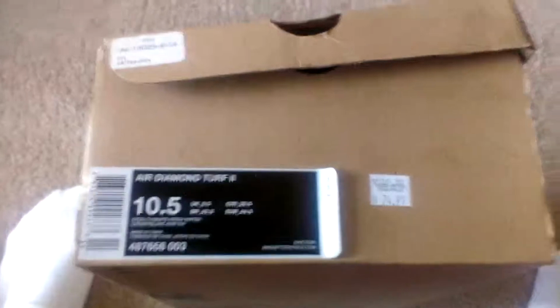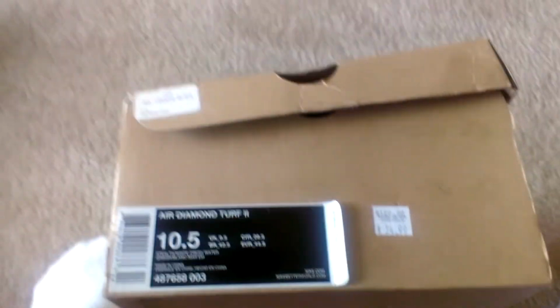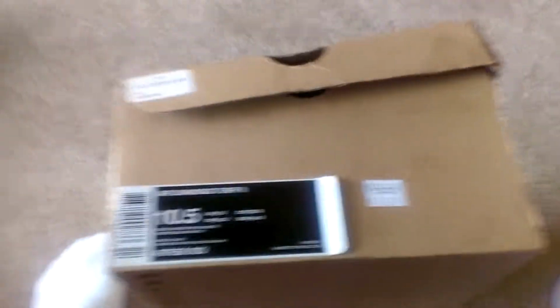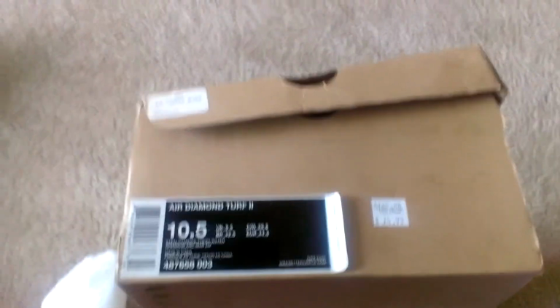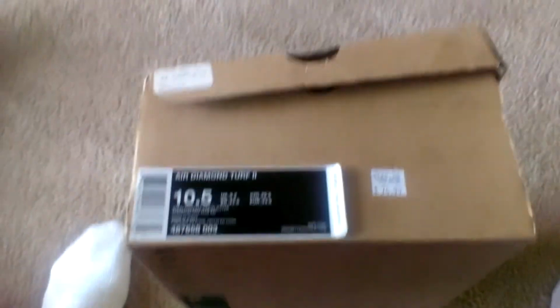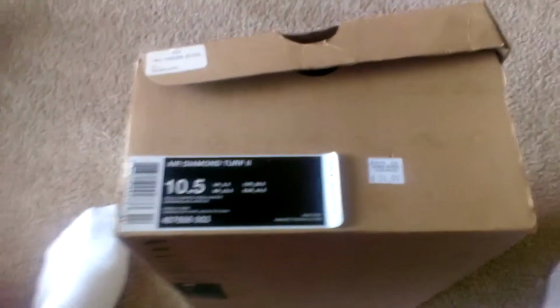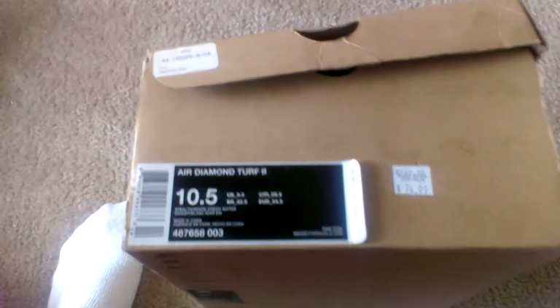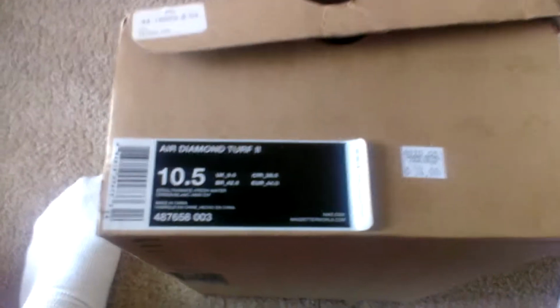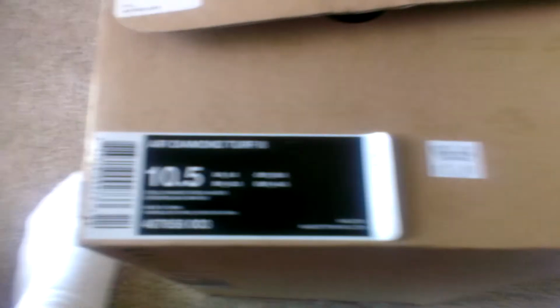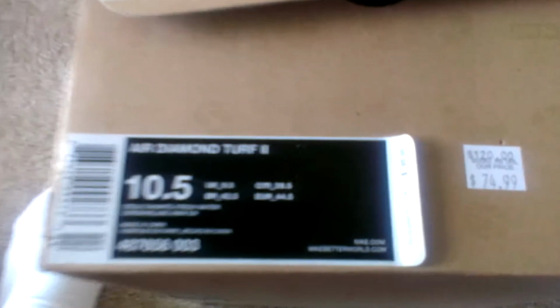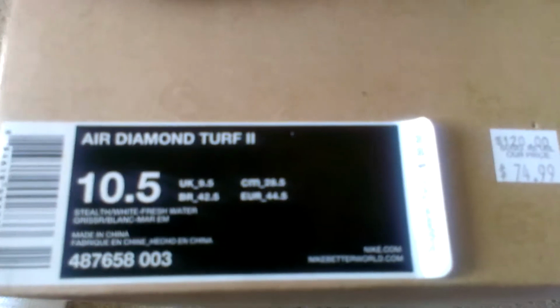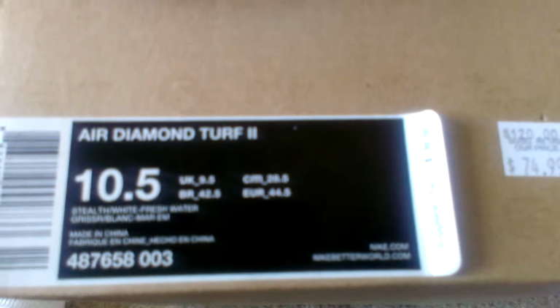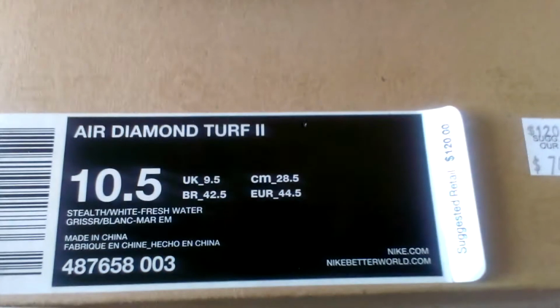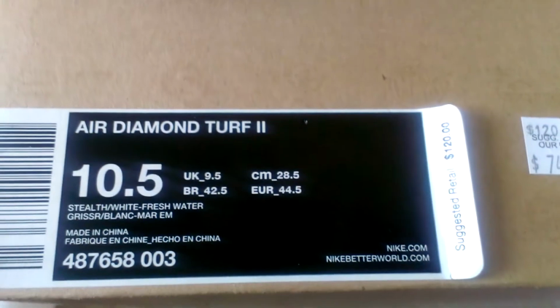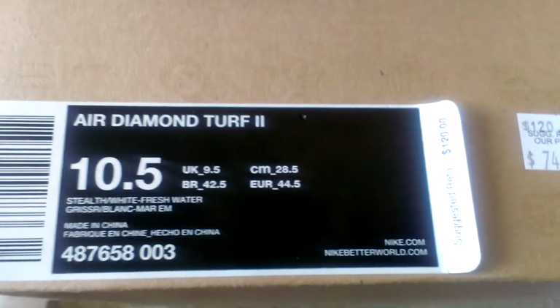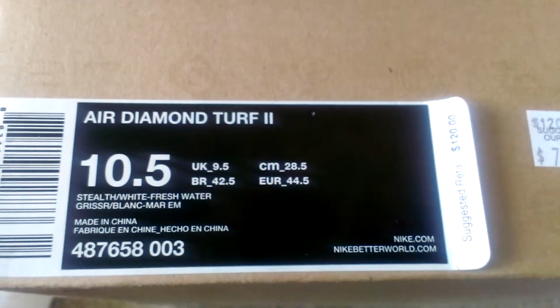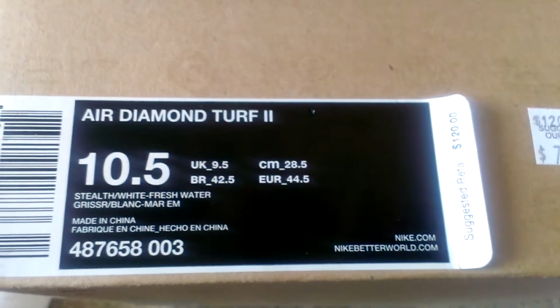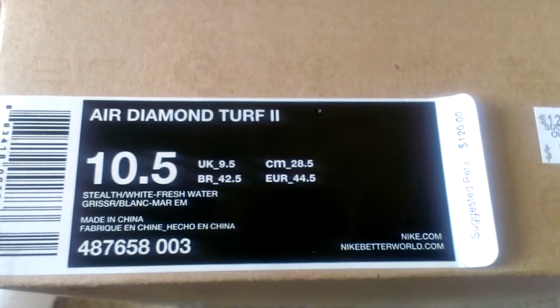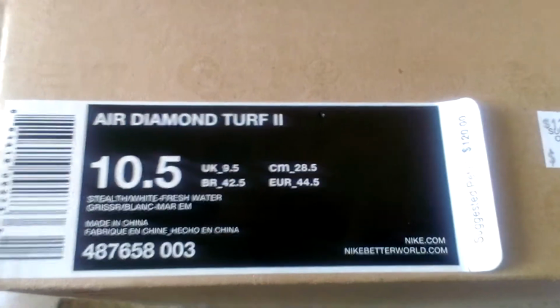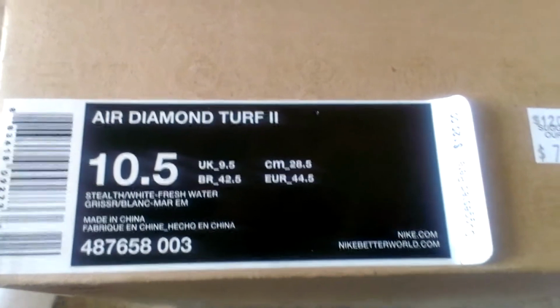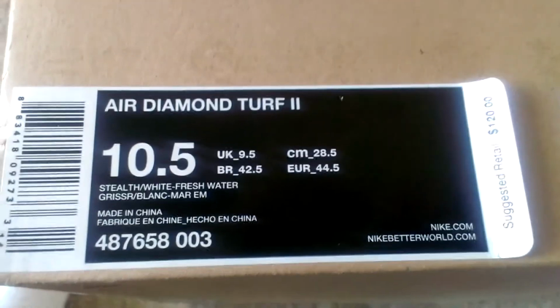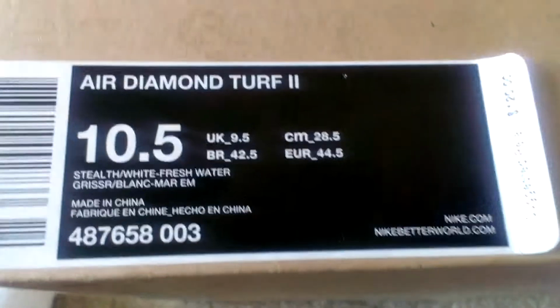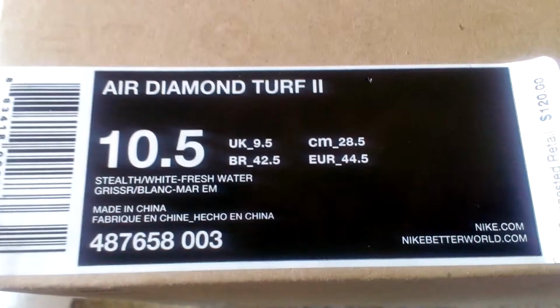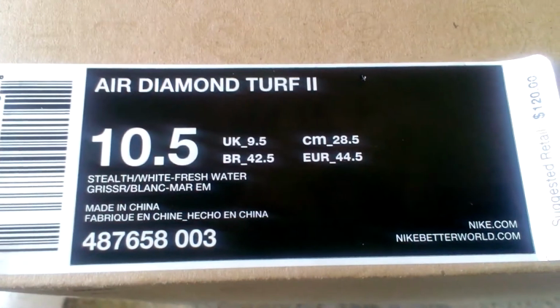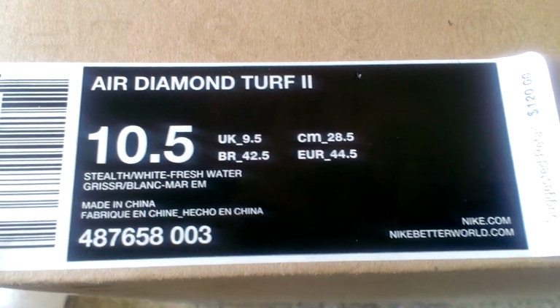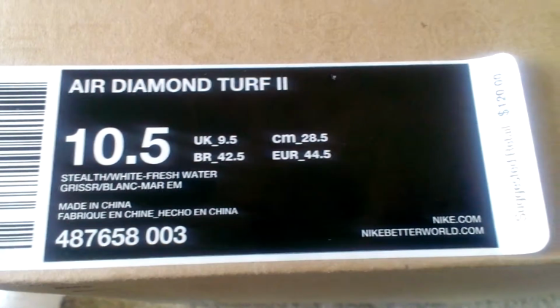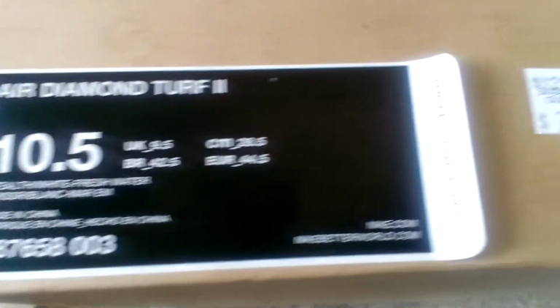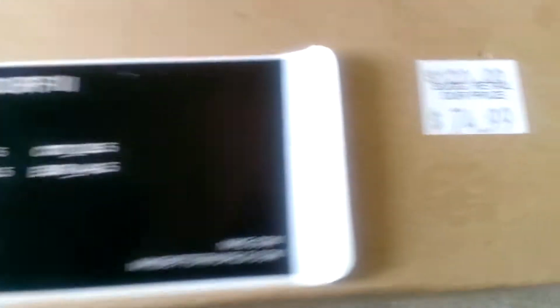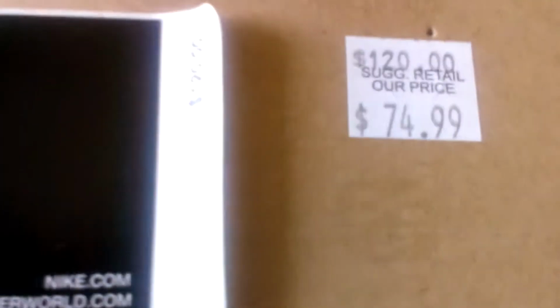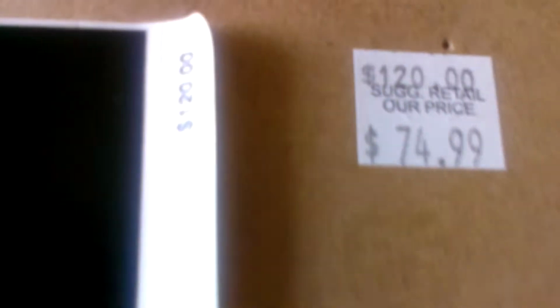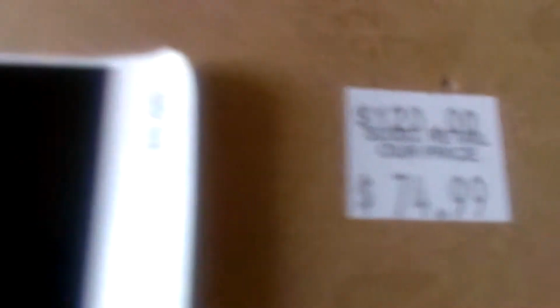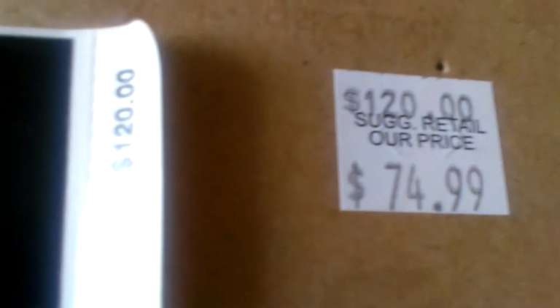Yo, this is Jesse, back with another shoe review — the Nike Air Diamond Turf 2, Stealth White, Freshwater.